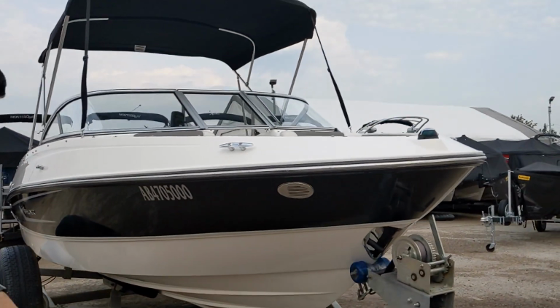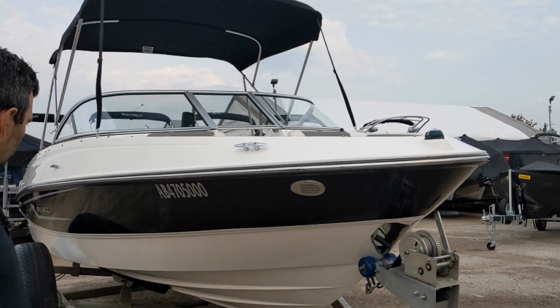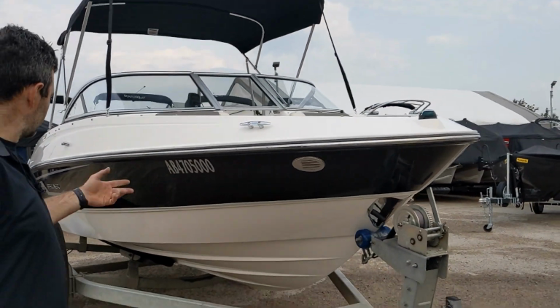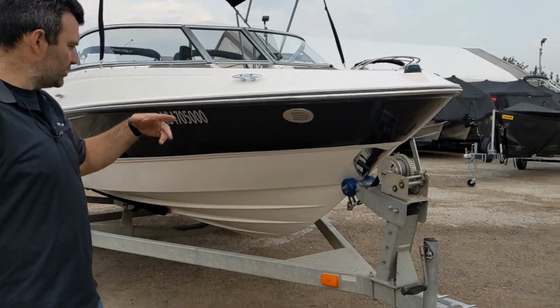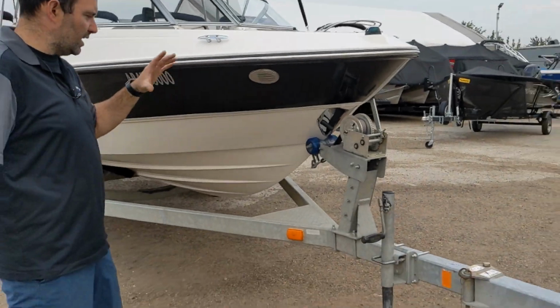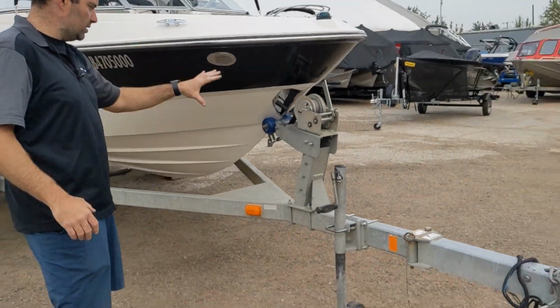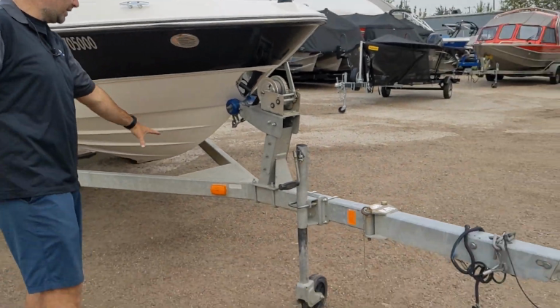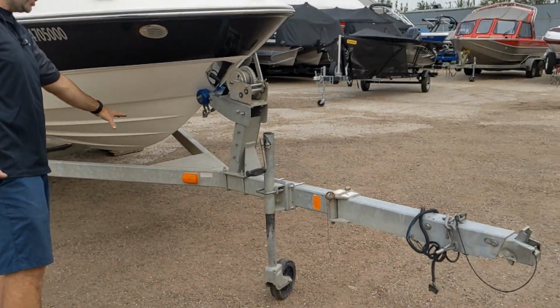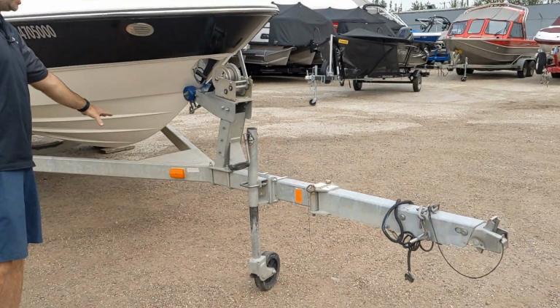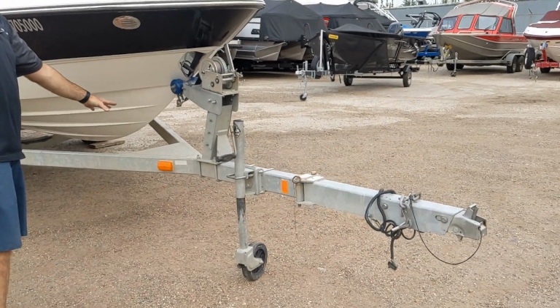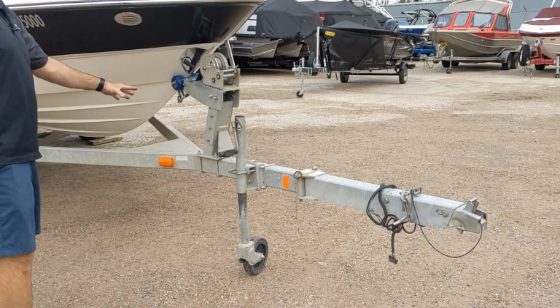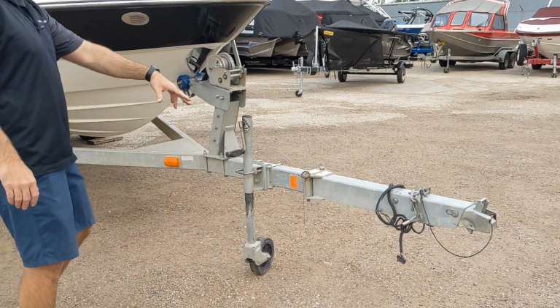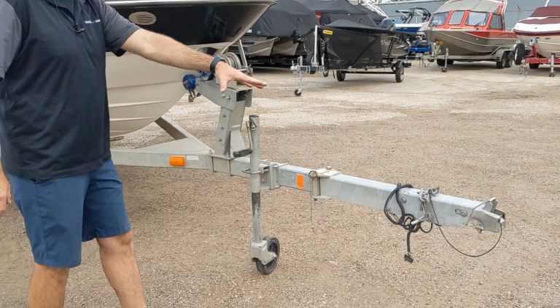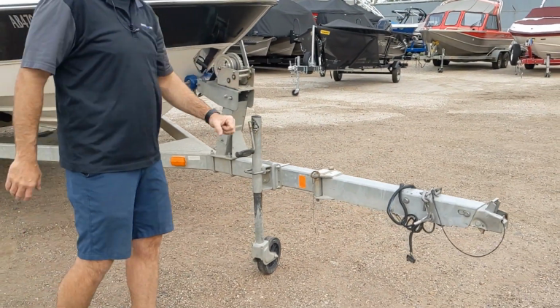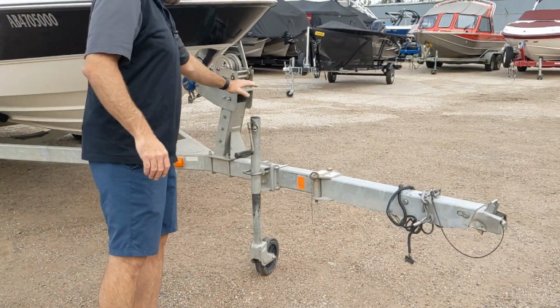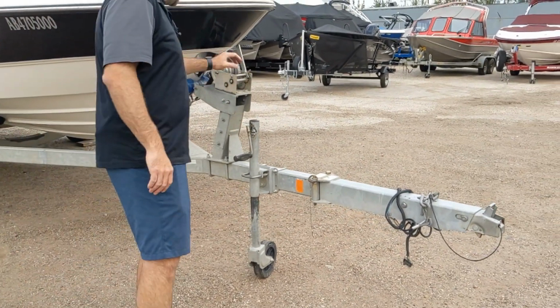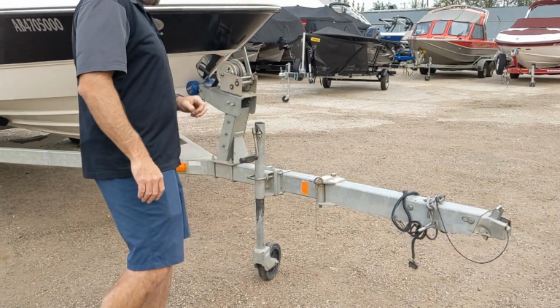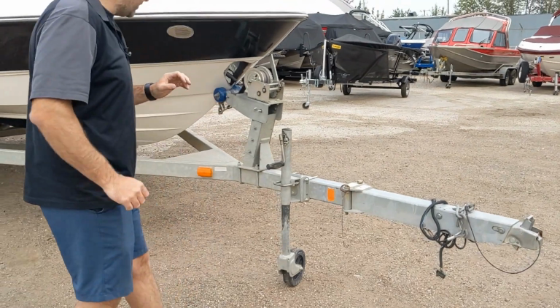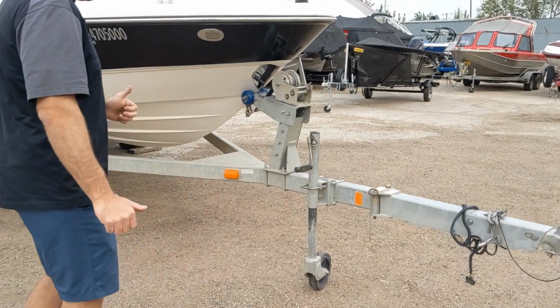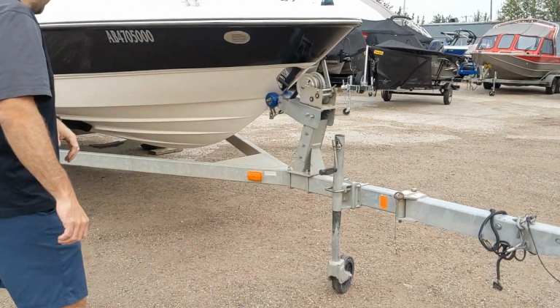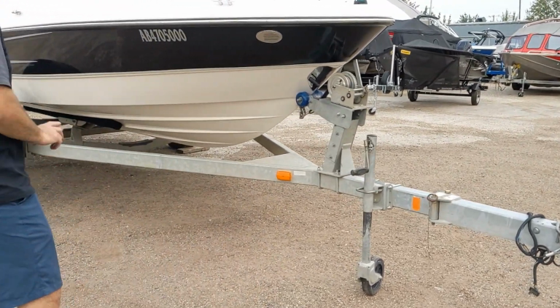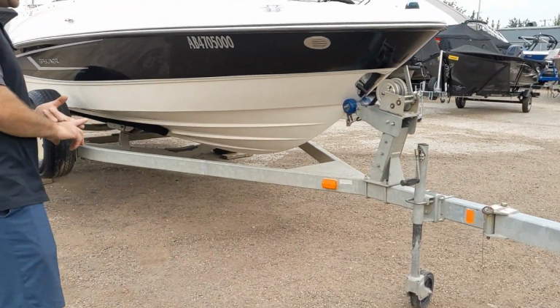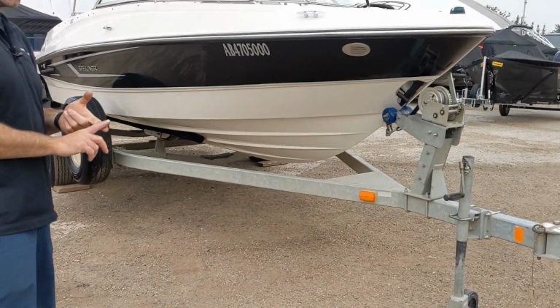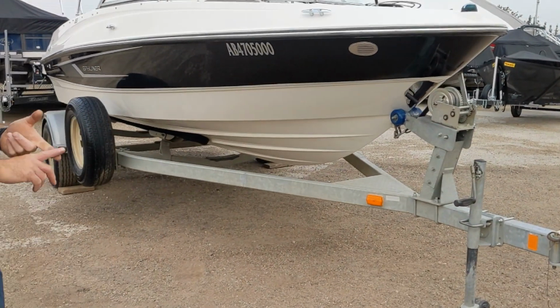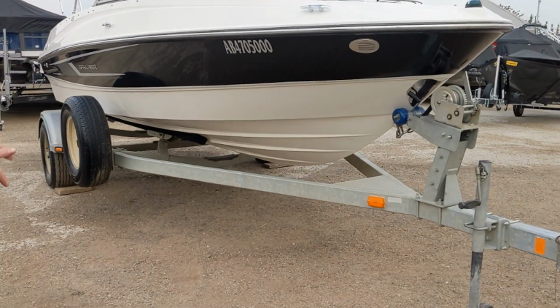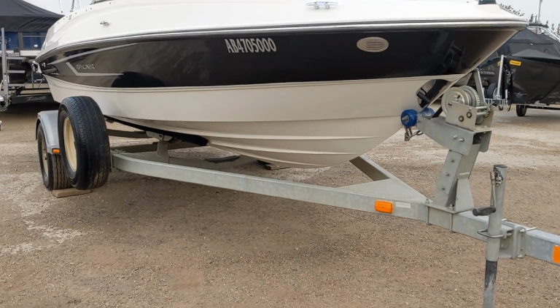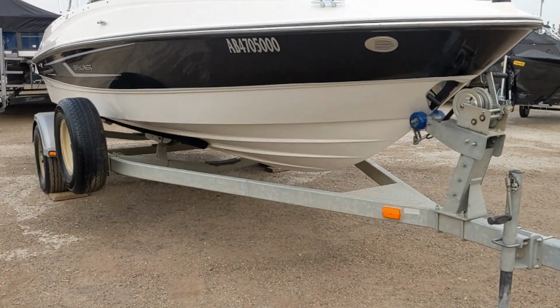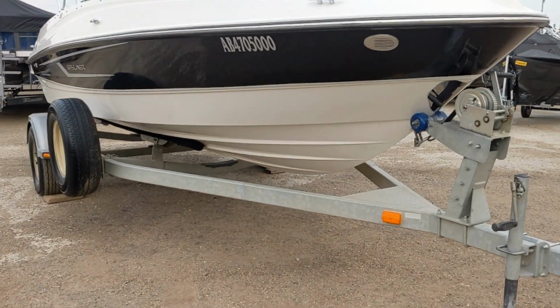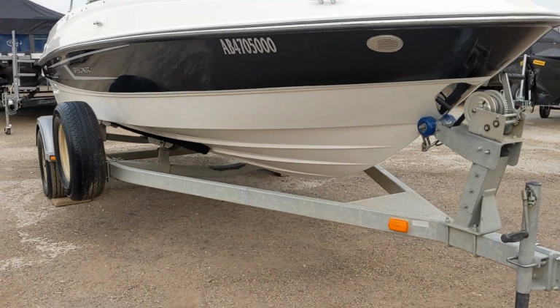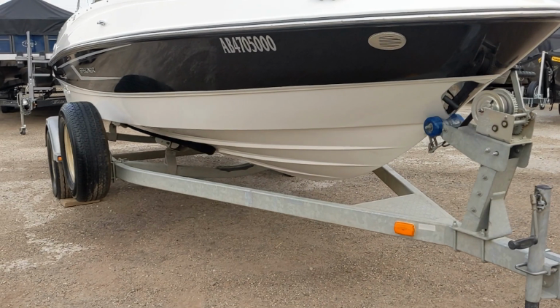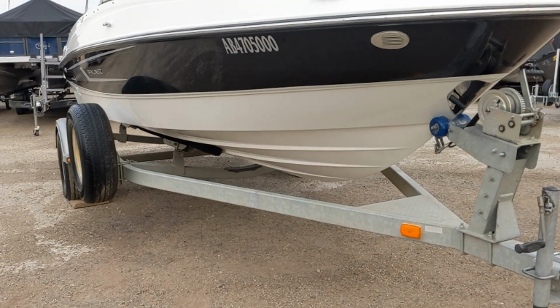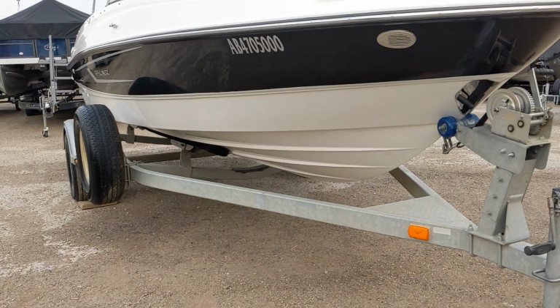First off, as you can tell, caravan trailer — swing weight, tongue brakes, jack, winch, everything. Very good overall condition. Galvanized so it's not gonna rust very easily. That's a good pro.